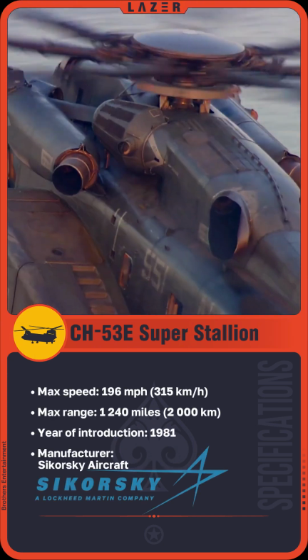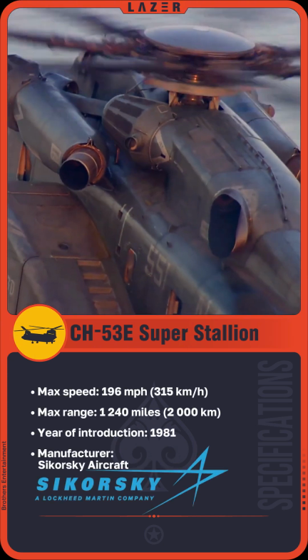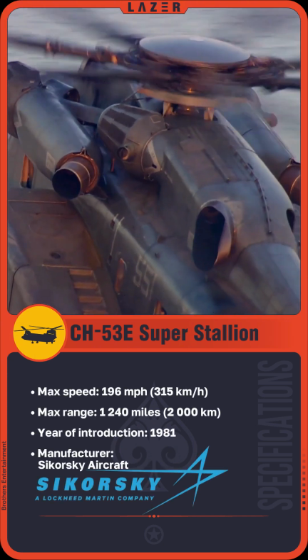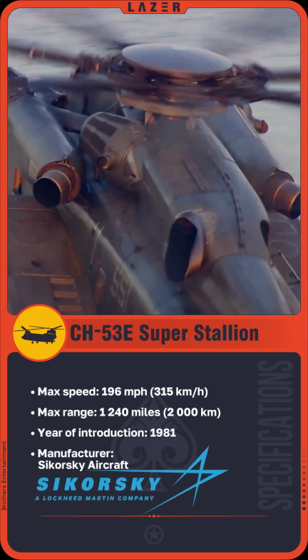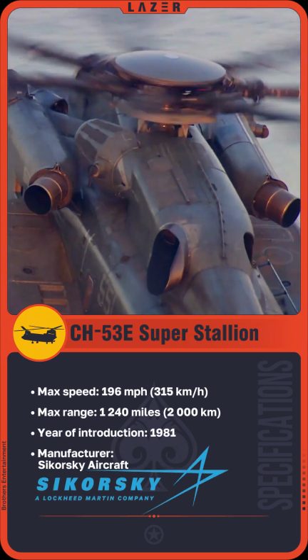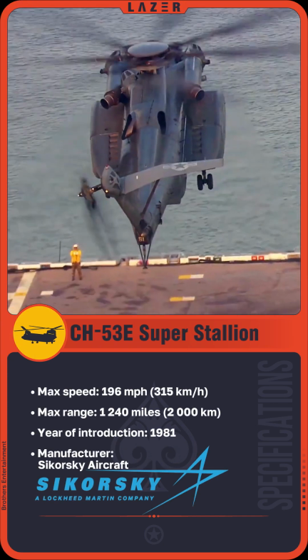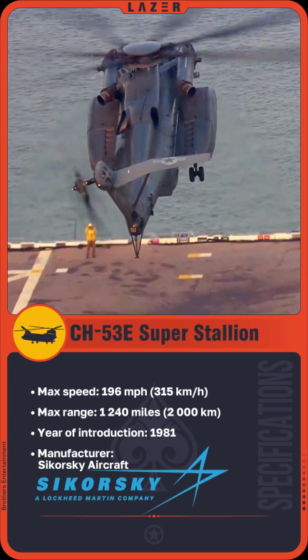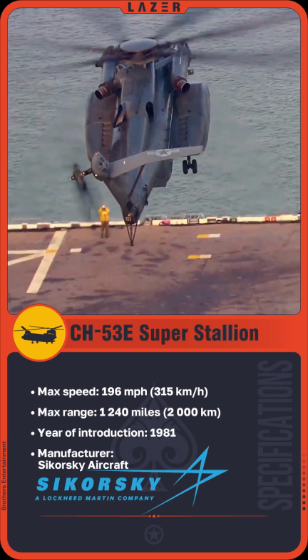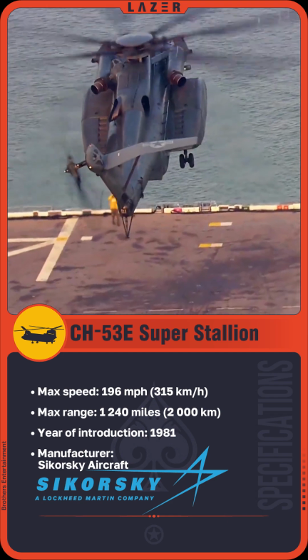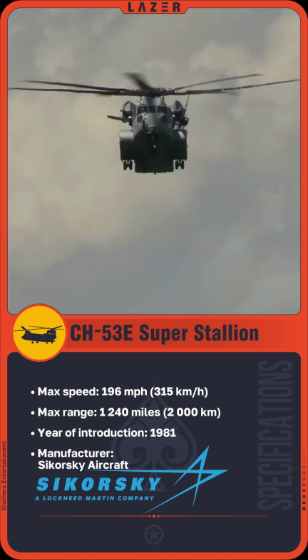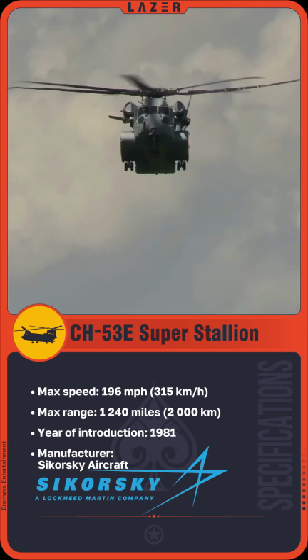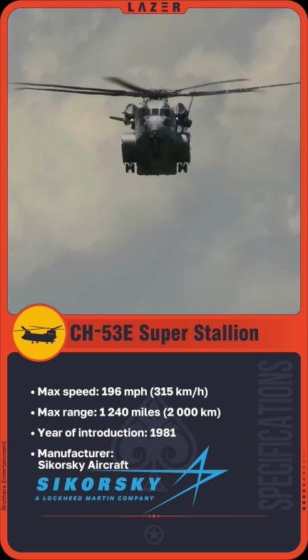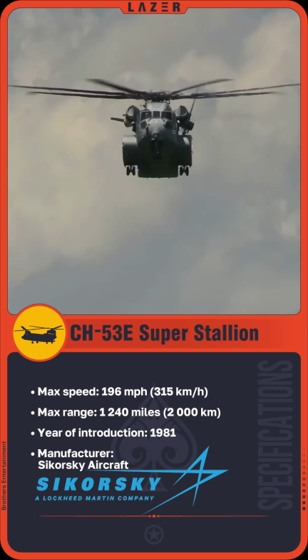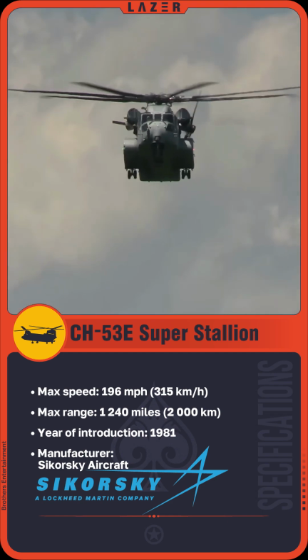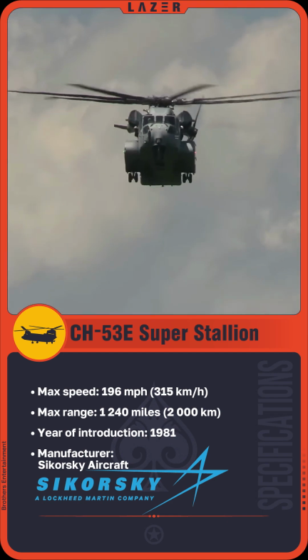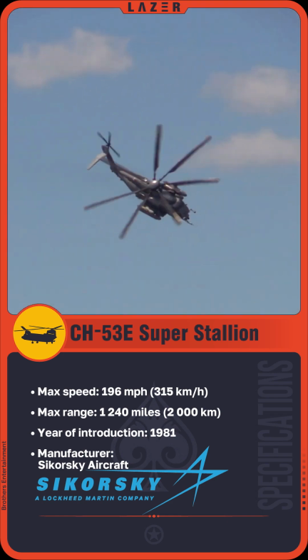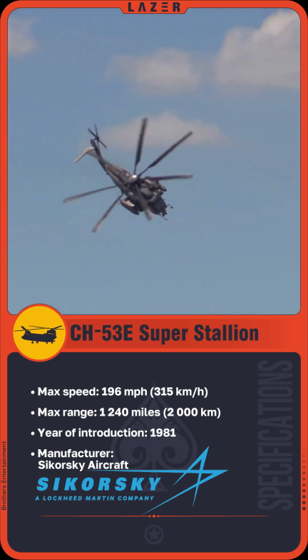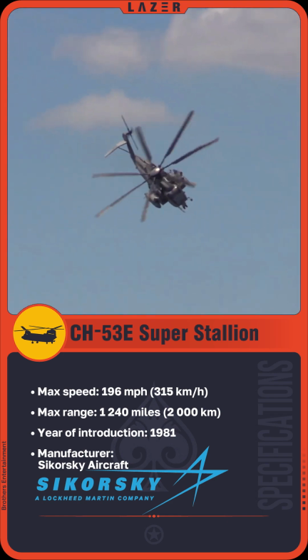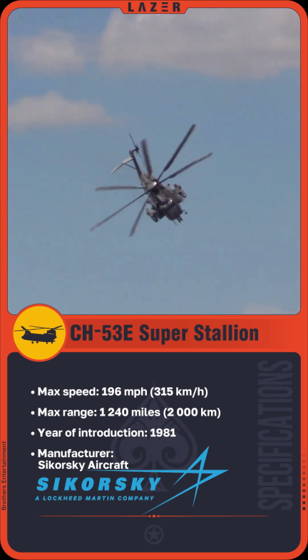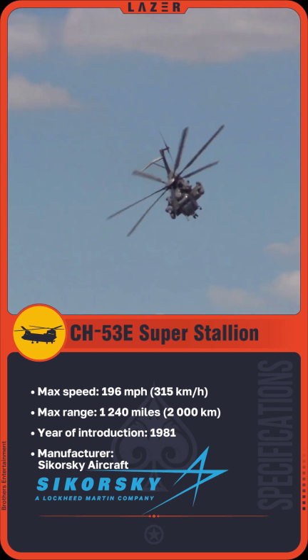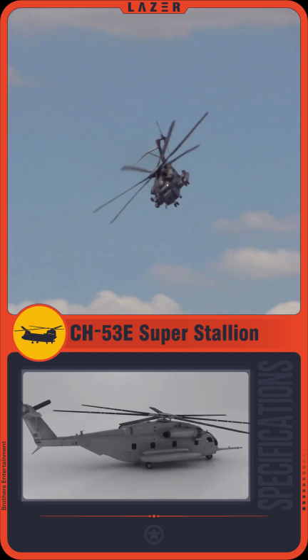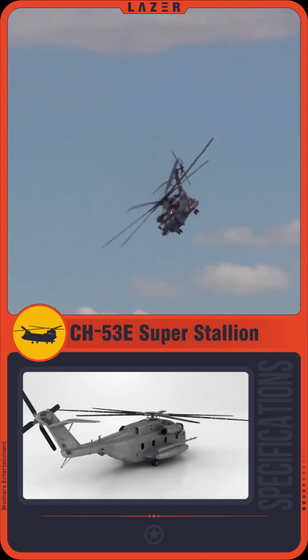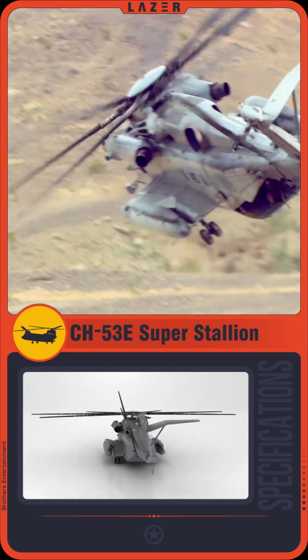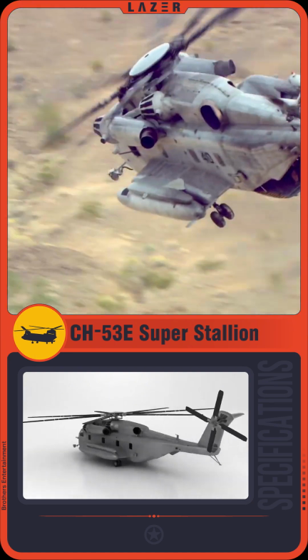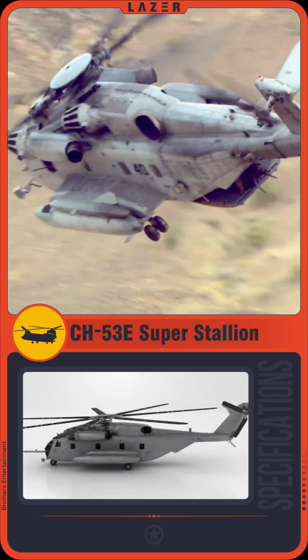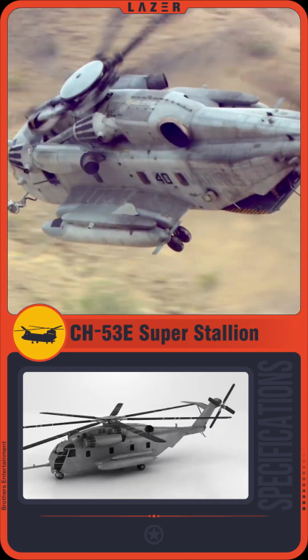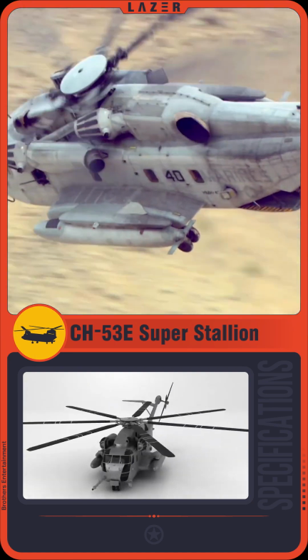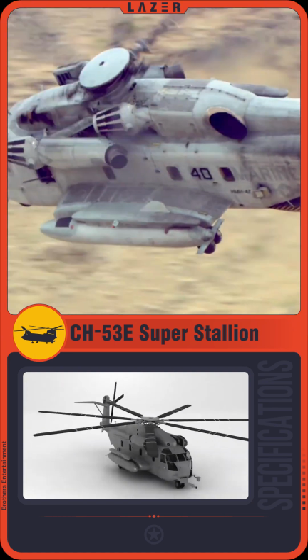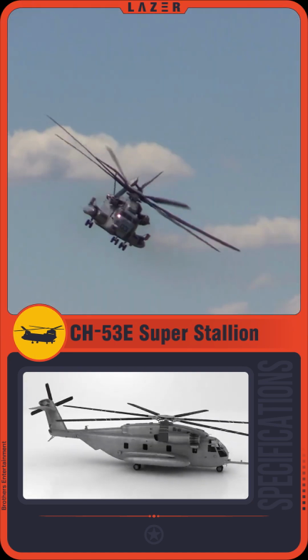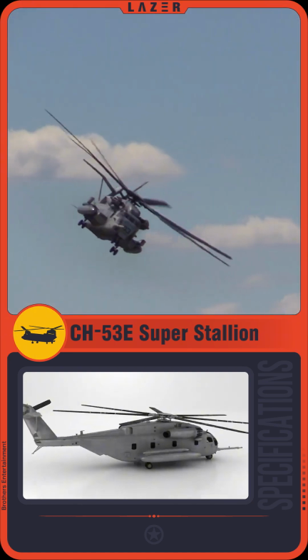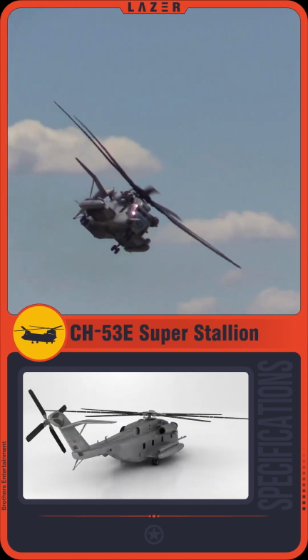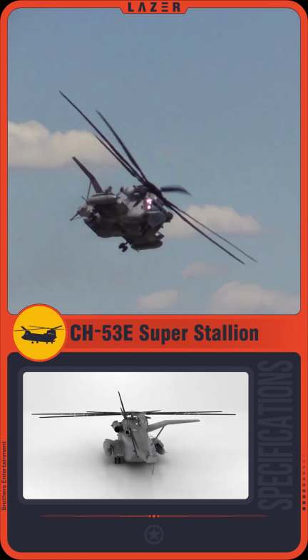Three turboshaft engines provide incredible thrust and stability, even in challenging weather conditions, while advanced navigation and flight control systems make the helicopter maneuverable even when fully loaded. To enhance flight performance,